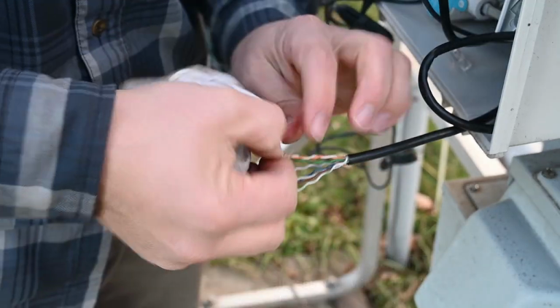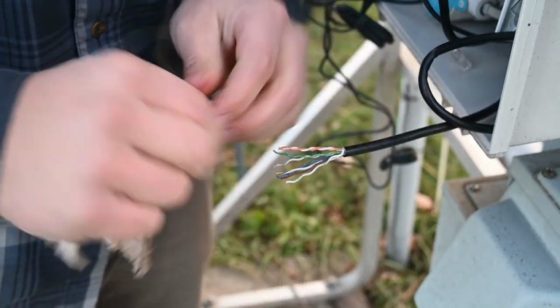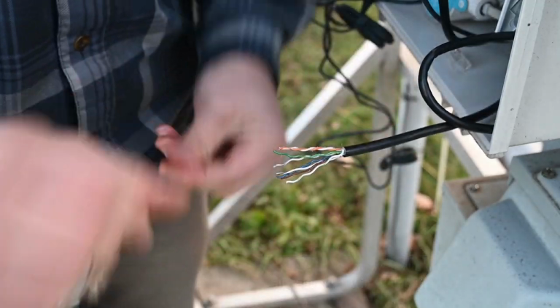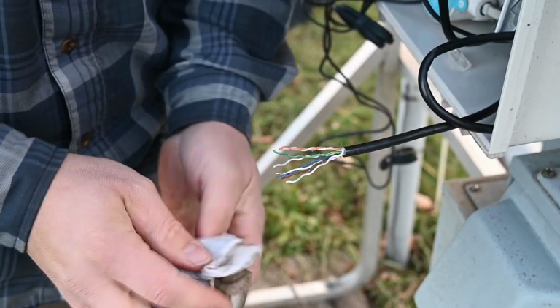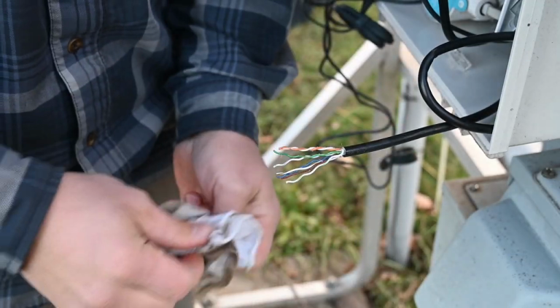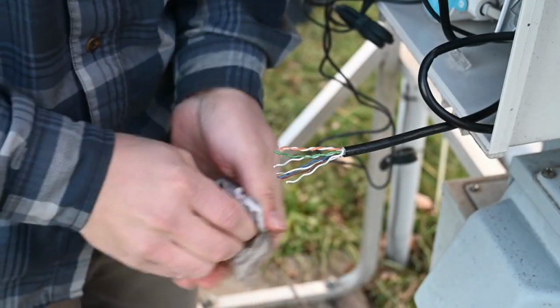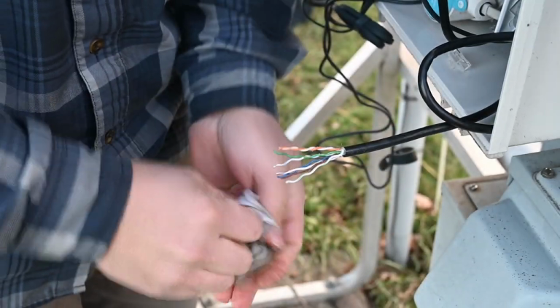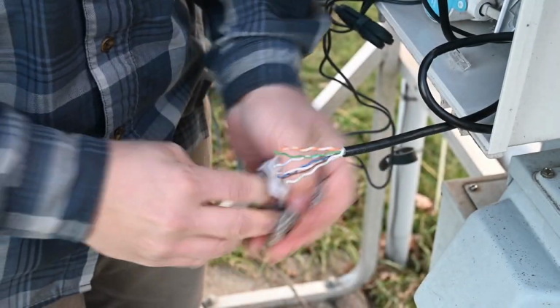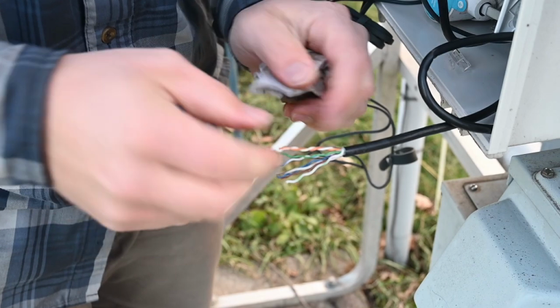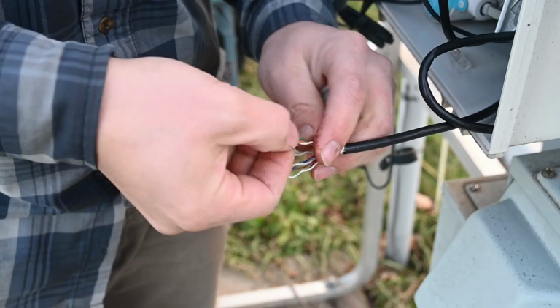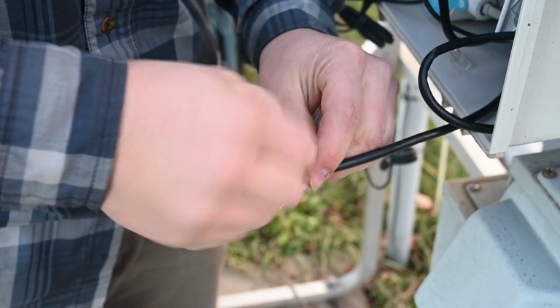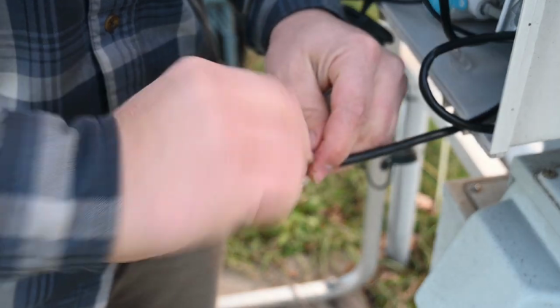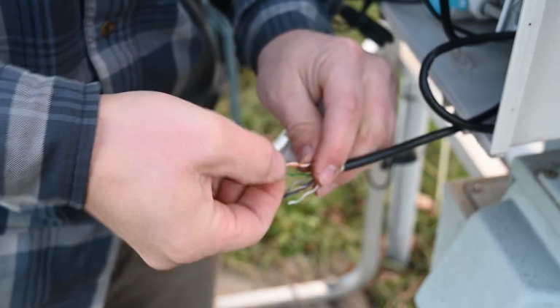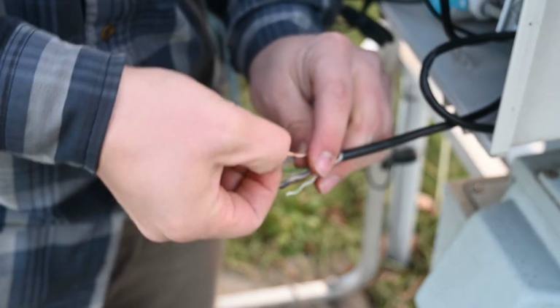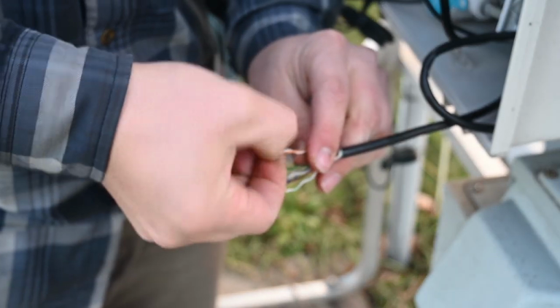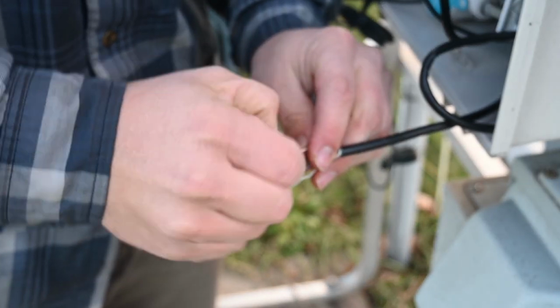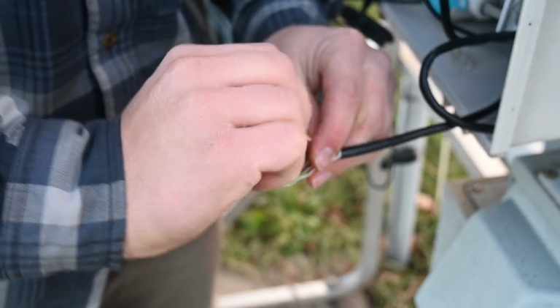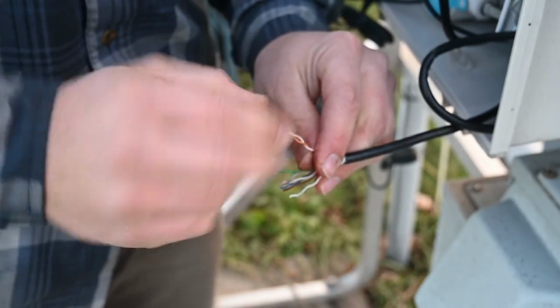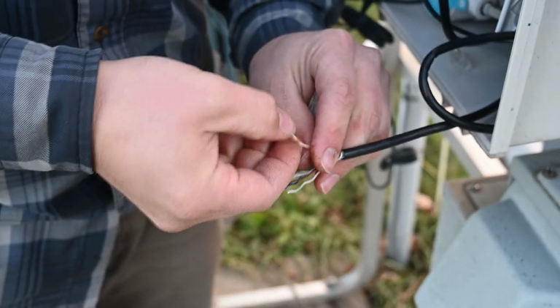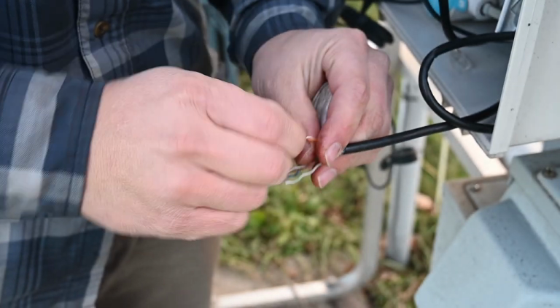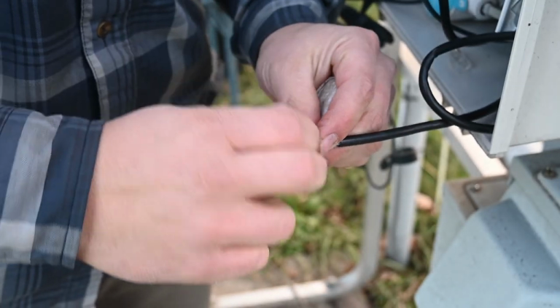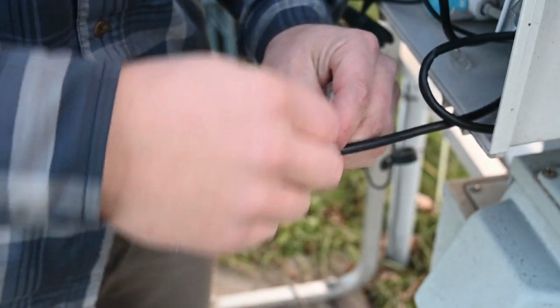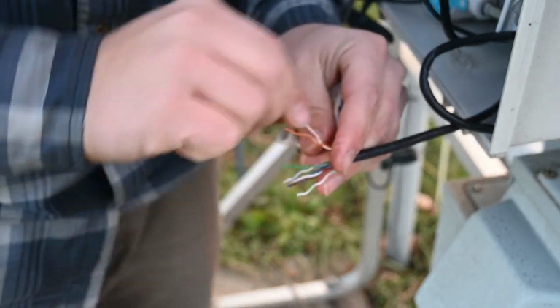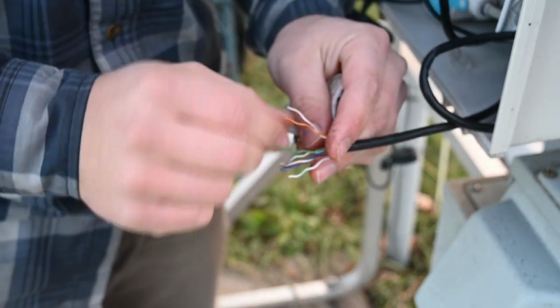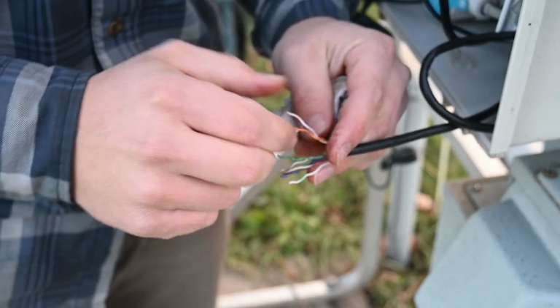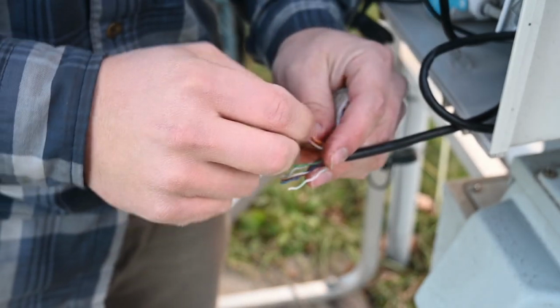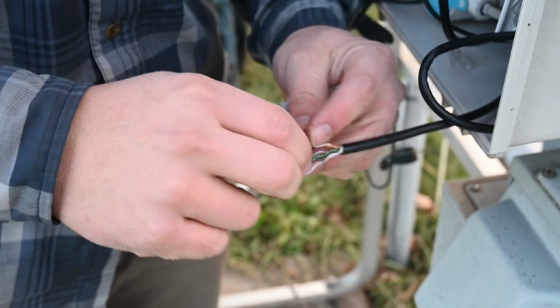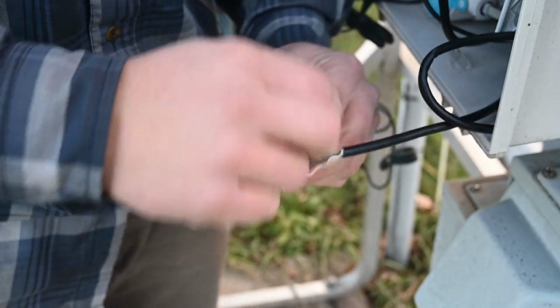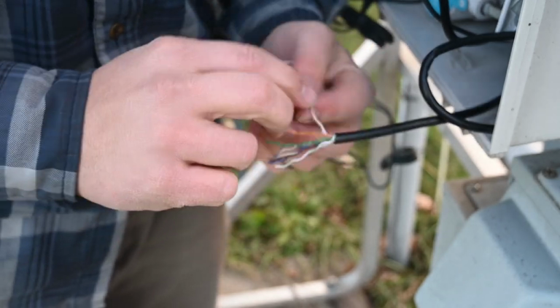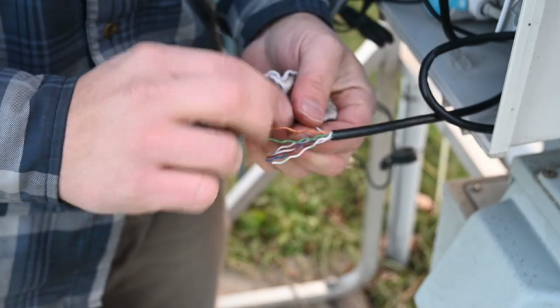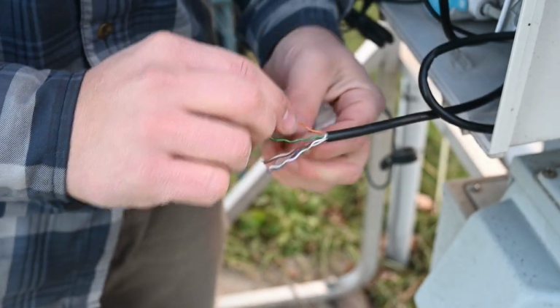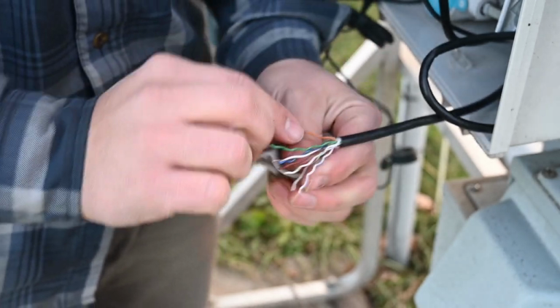The preparation part is probably the most important and the most time-consuming part of making a quality connection.